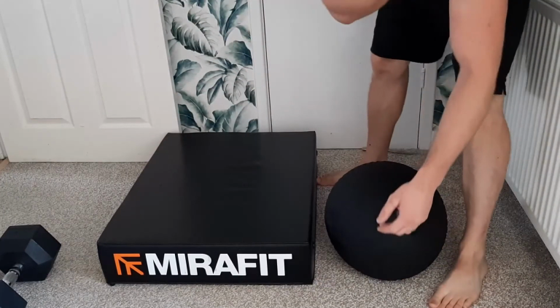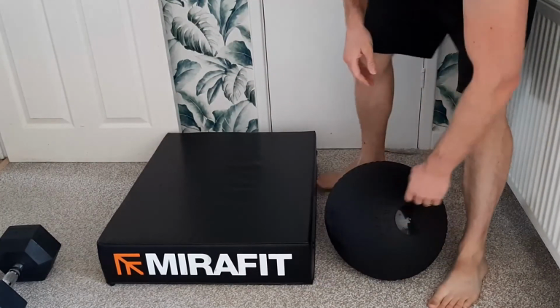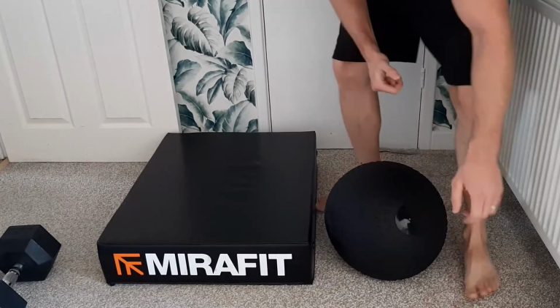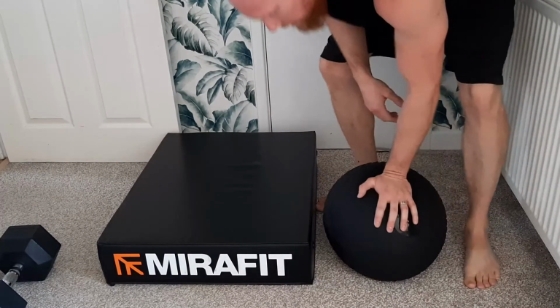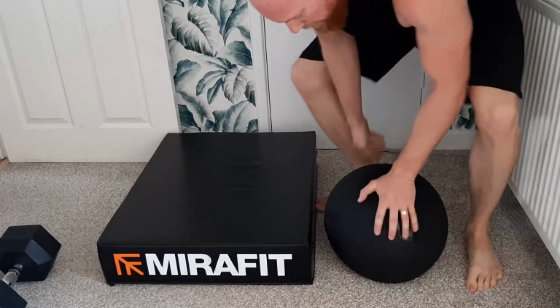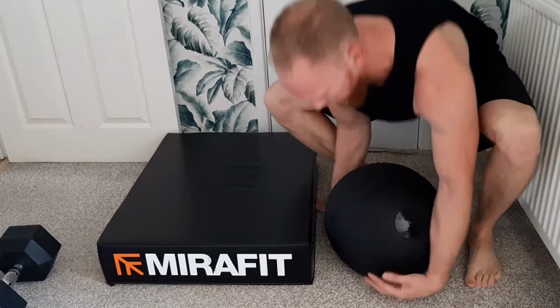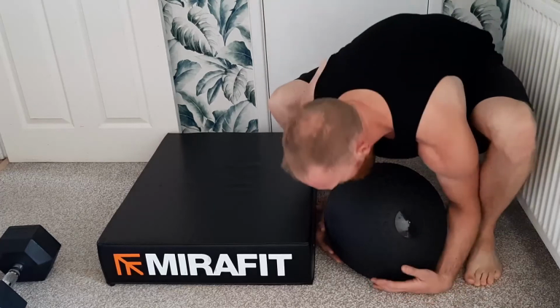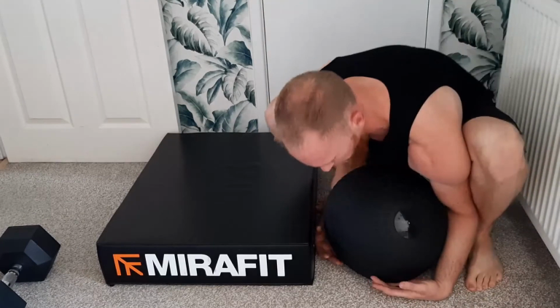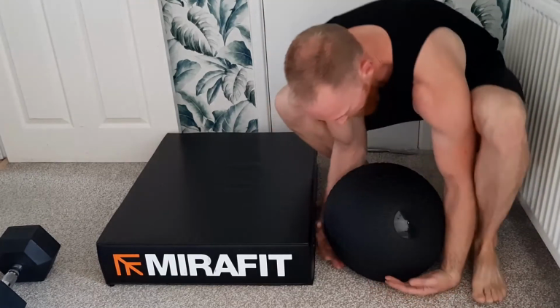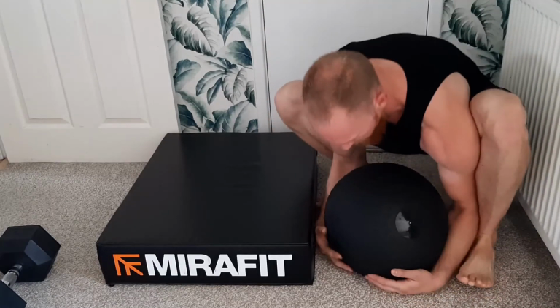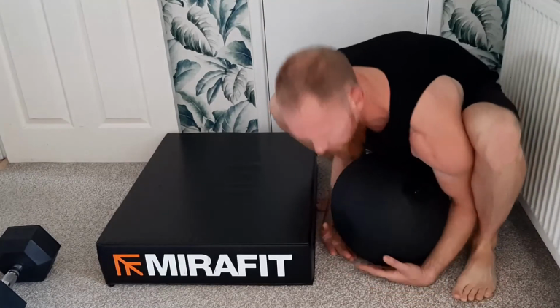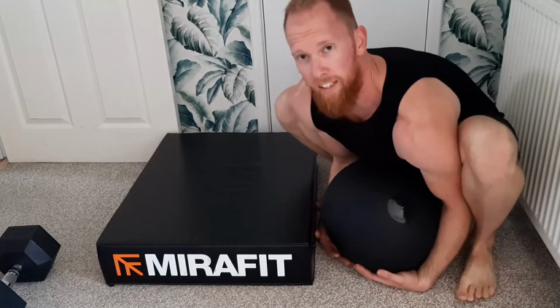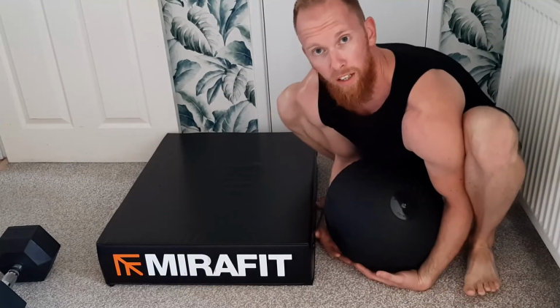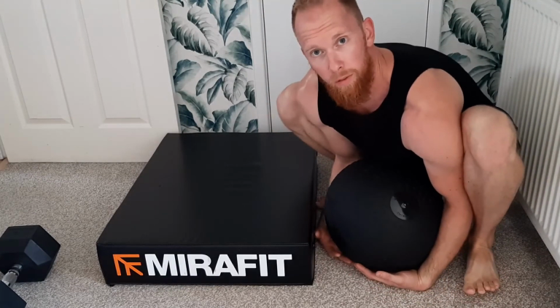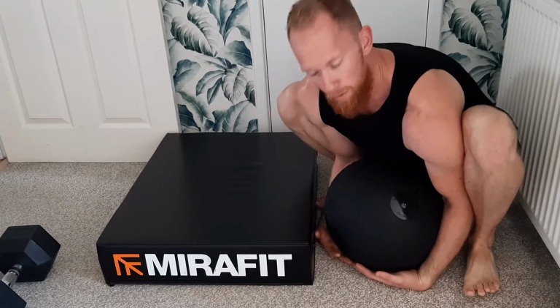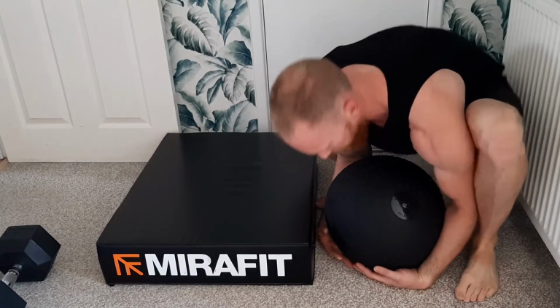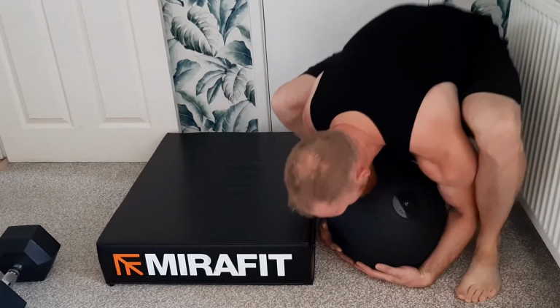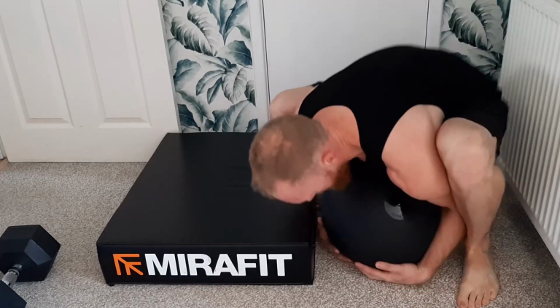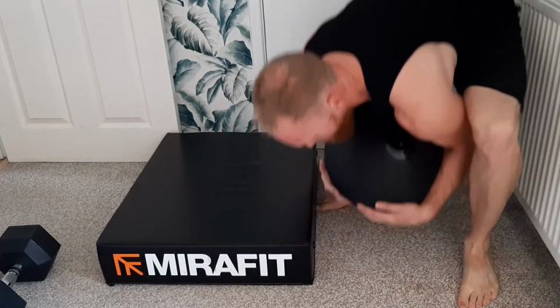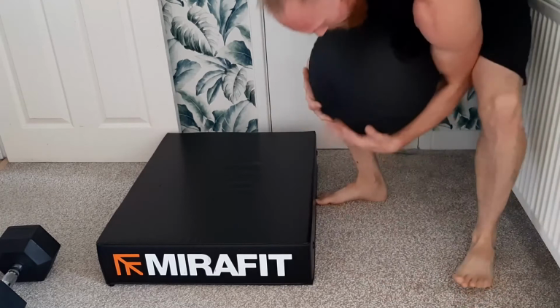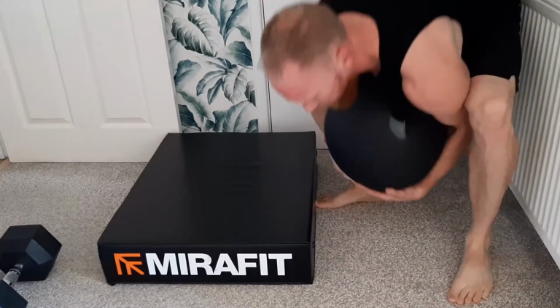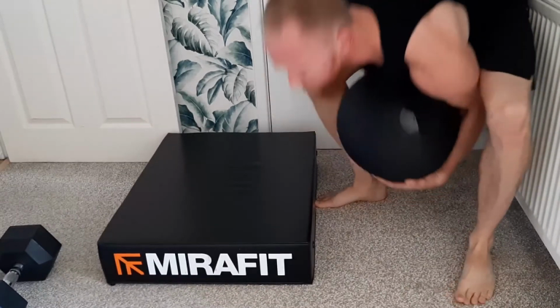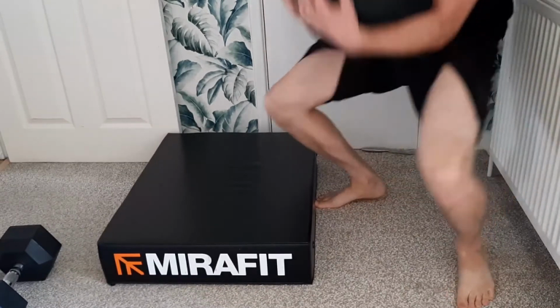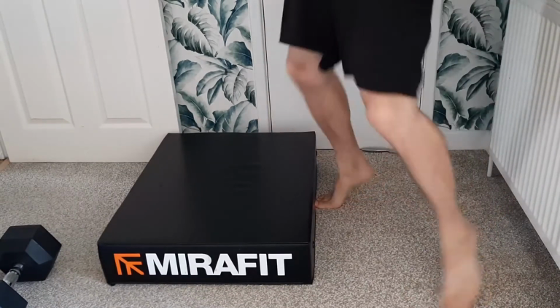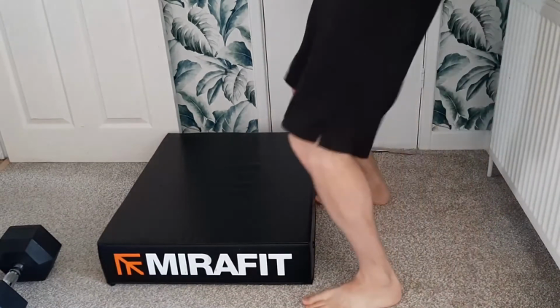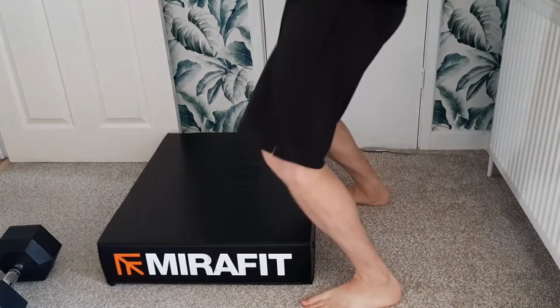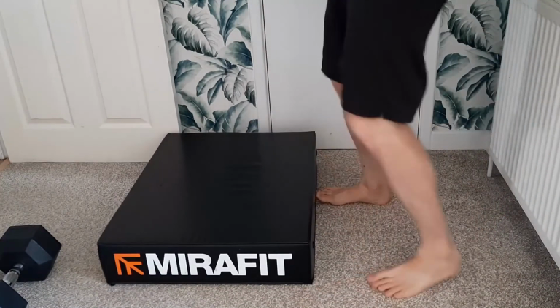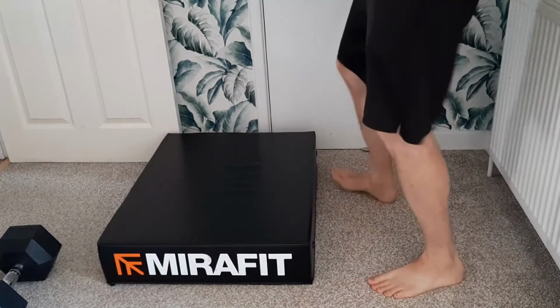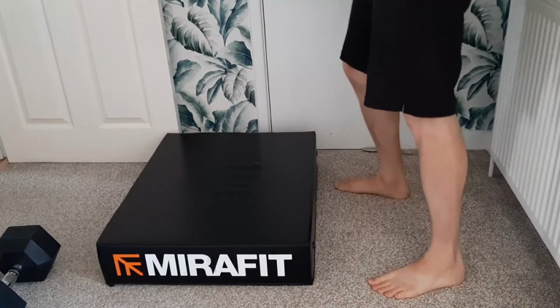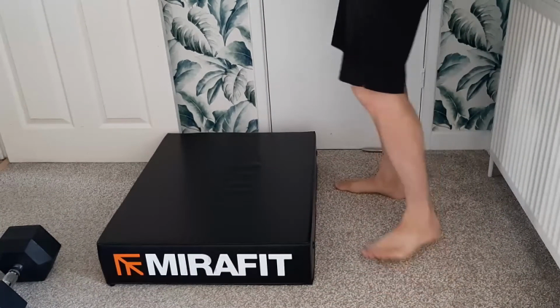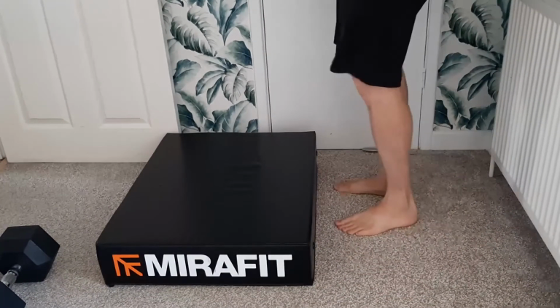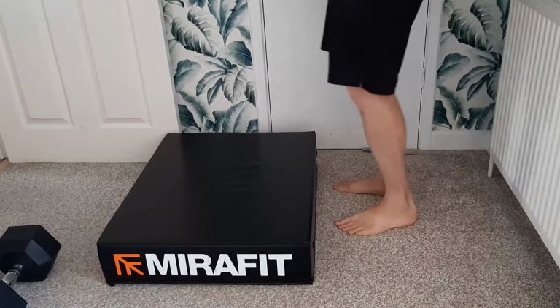That's going from shoulder height — I'm about 6 feet tall. Any tips on how to pick up a Slam Ball, please tell me.